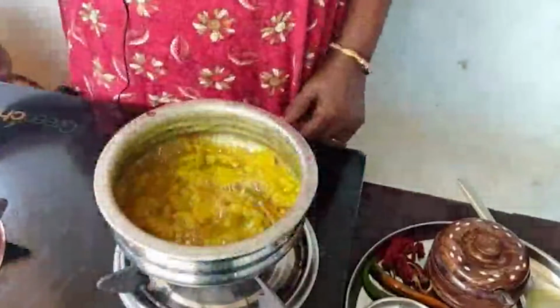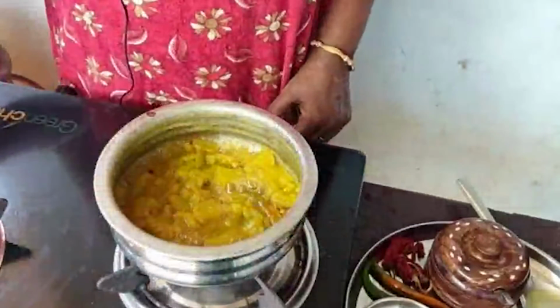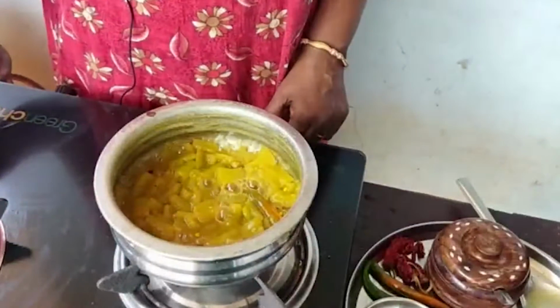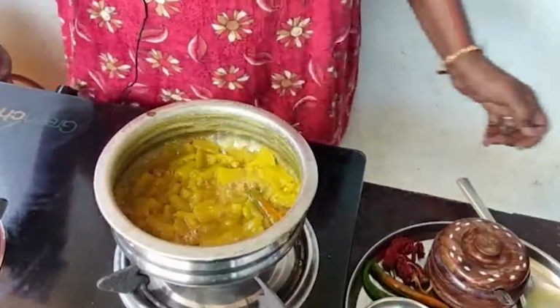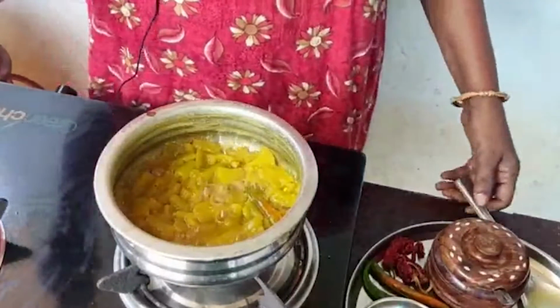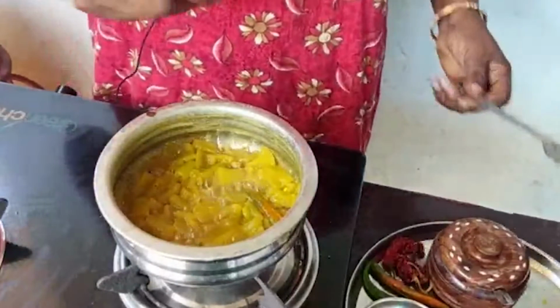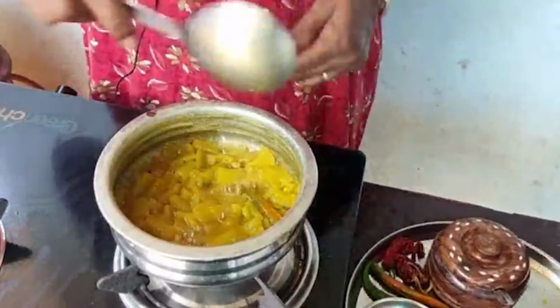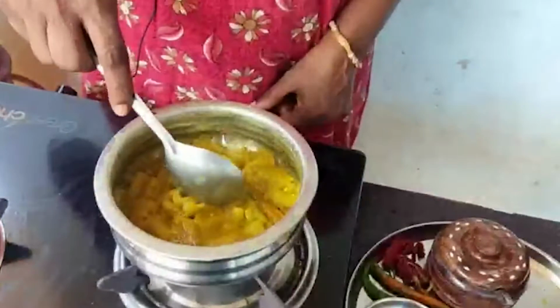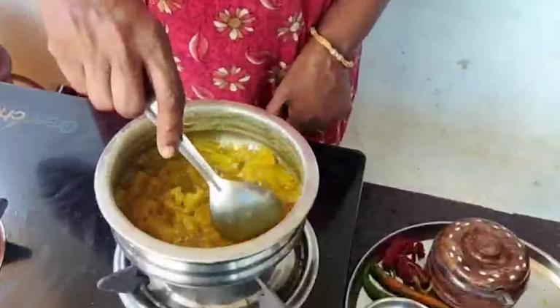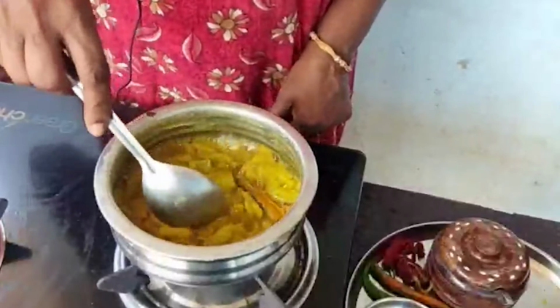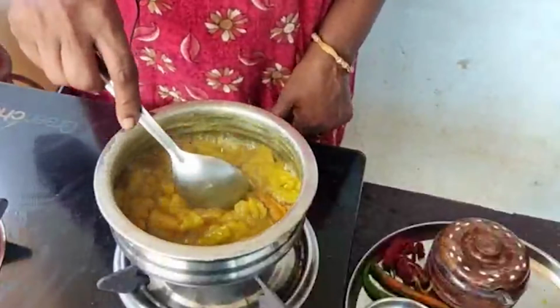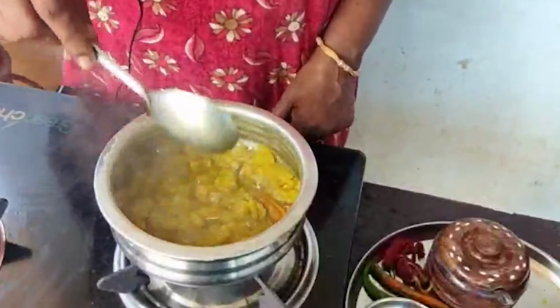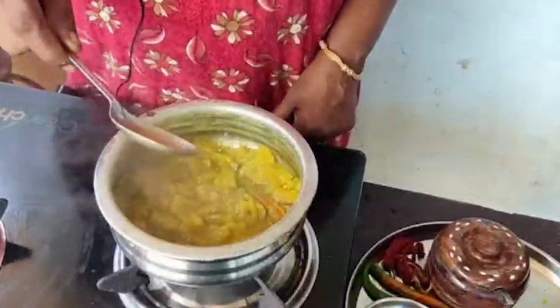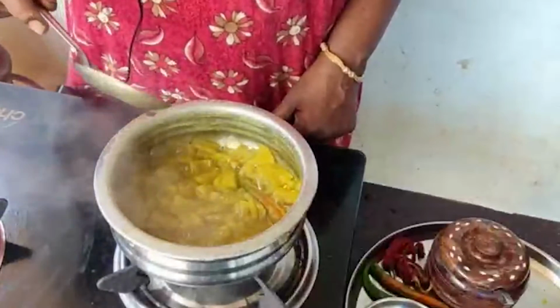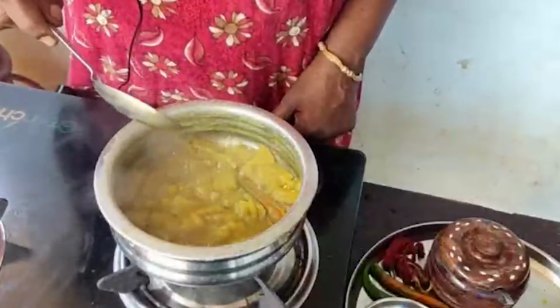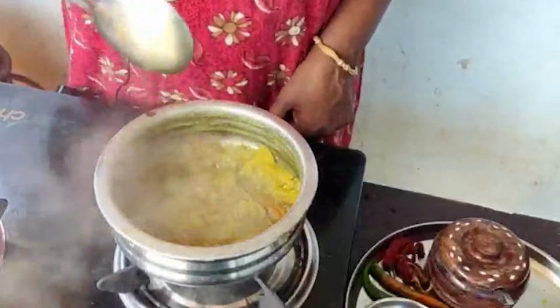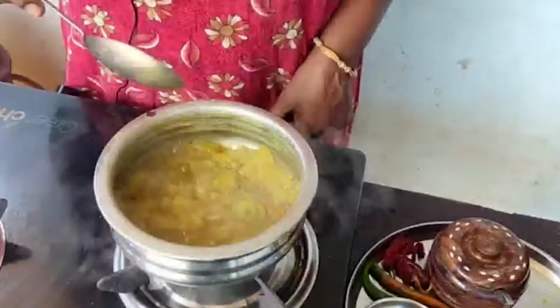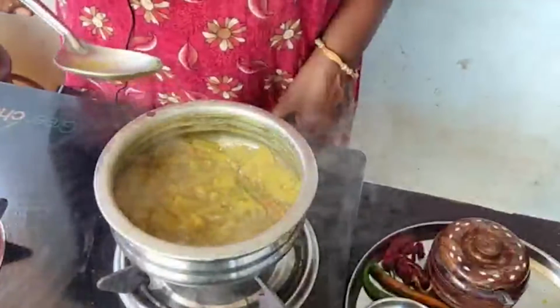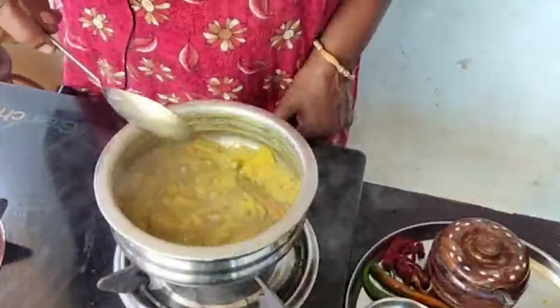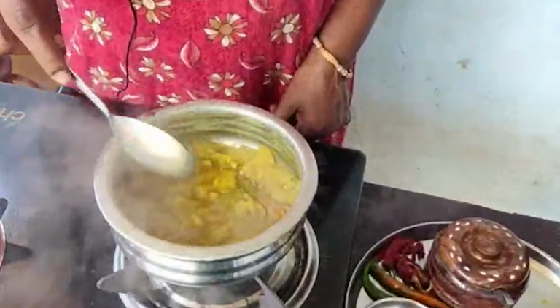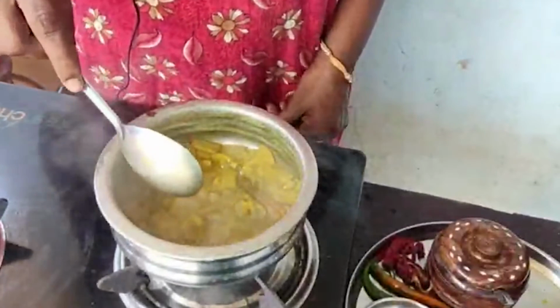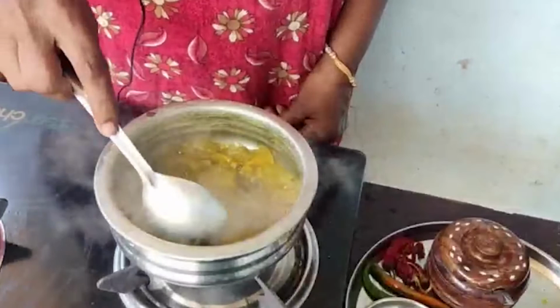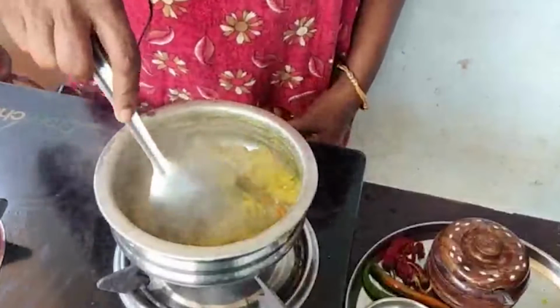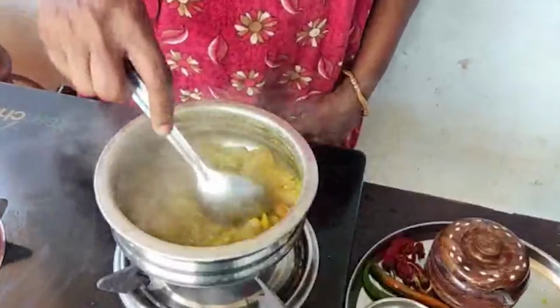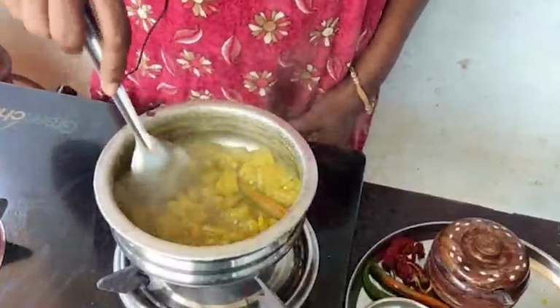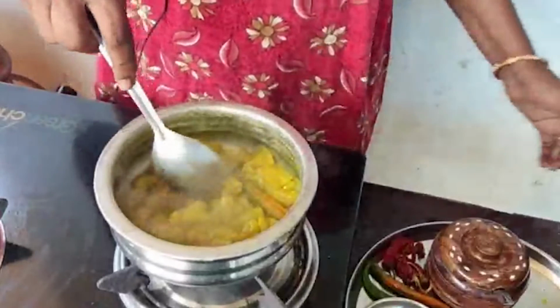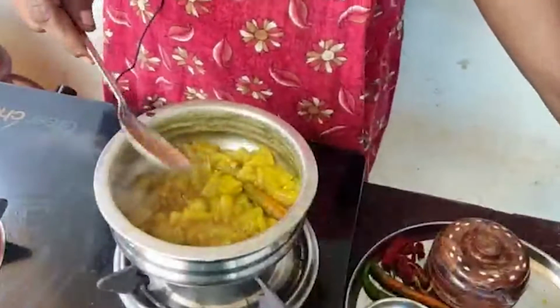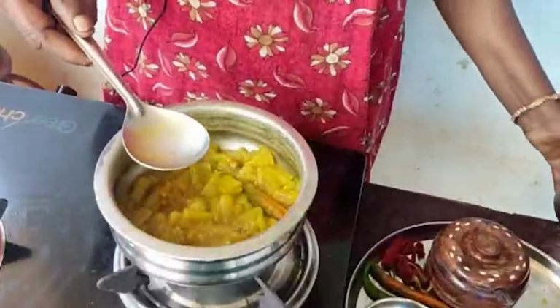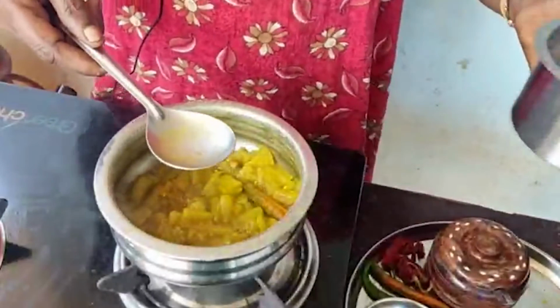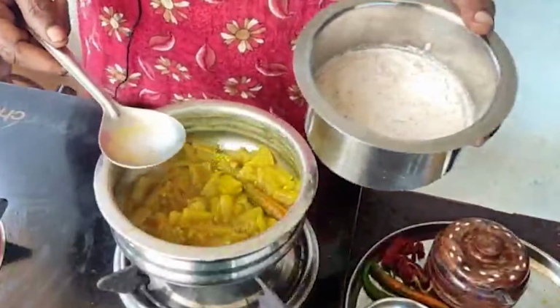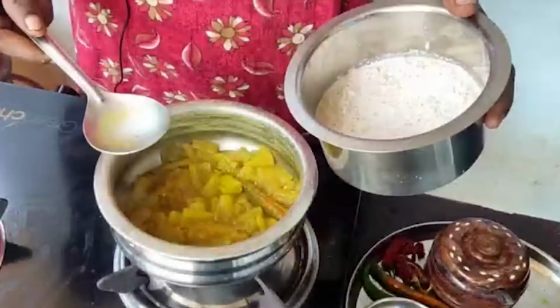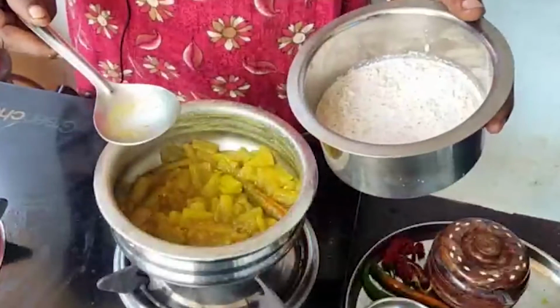We will serve the chelon daalu. Then we will get a little bit of the chelon daalu. The chelon daalu is a little bit of the chelon.